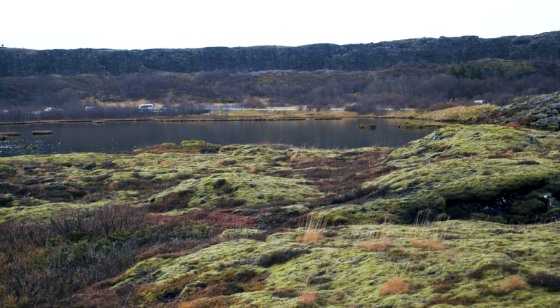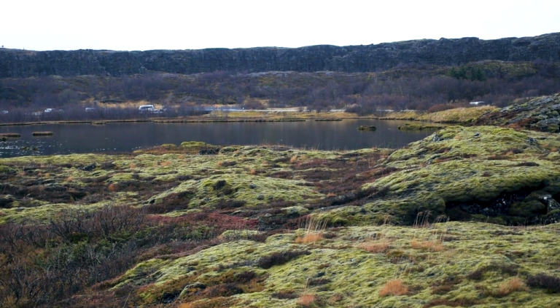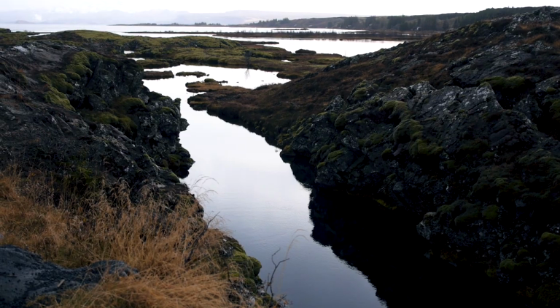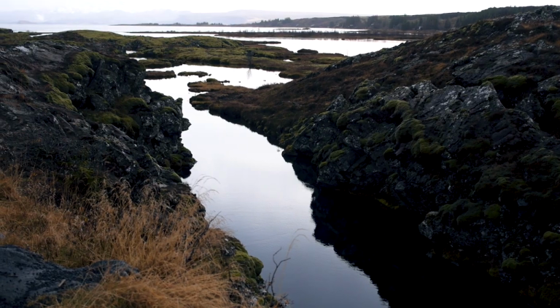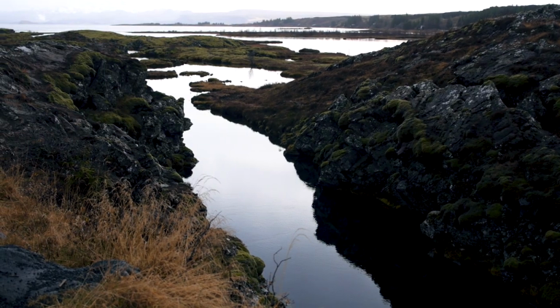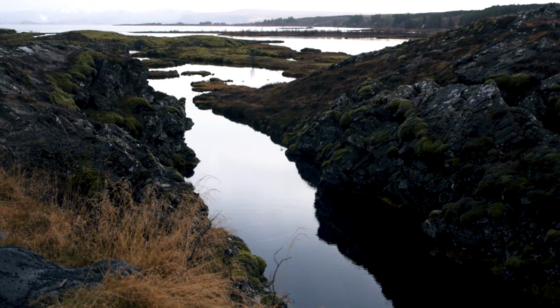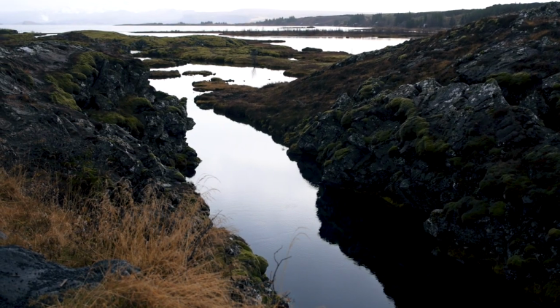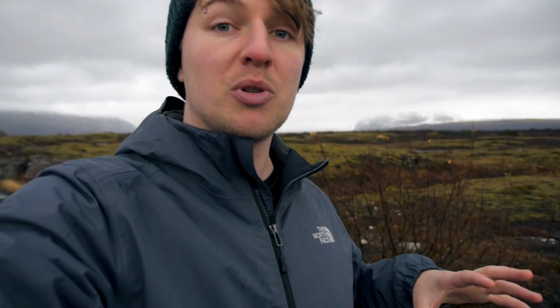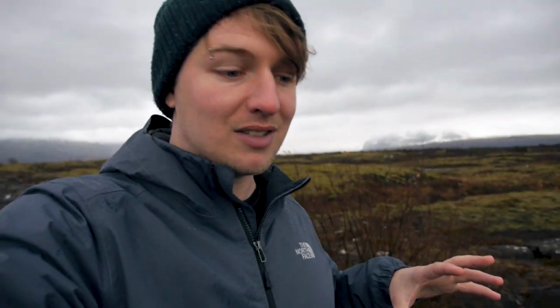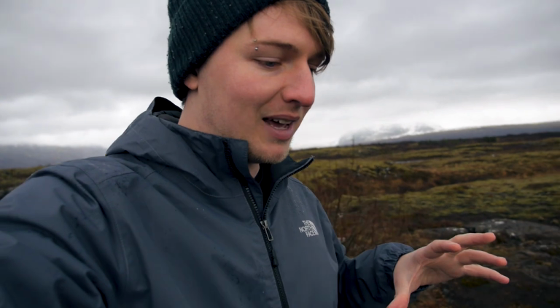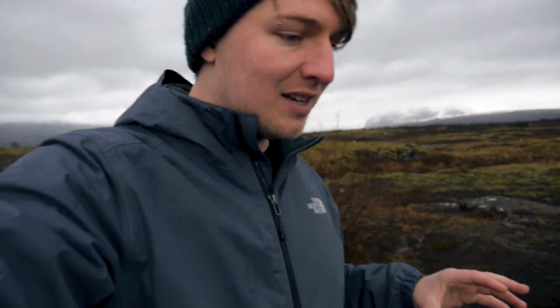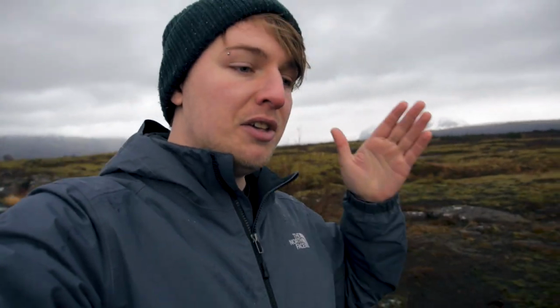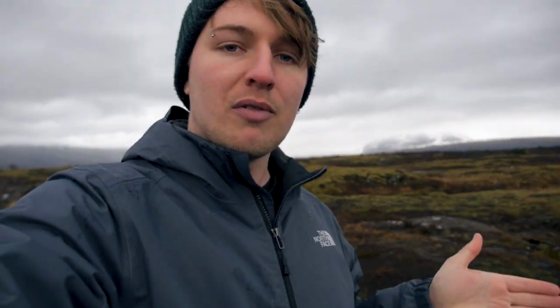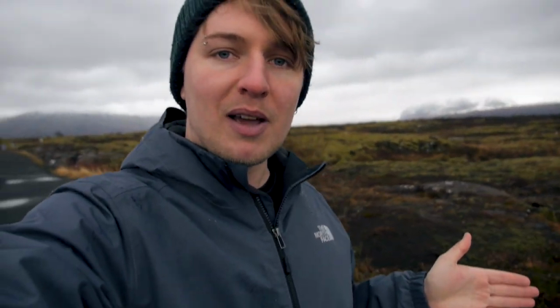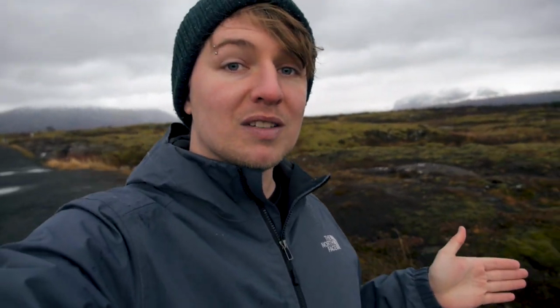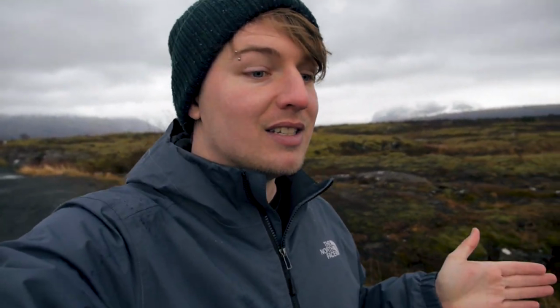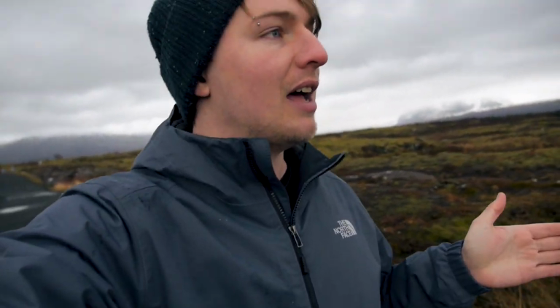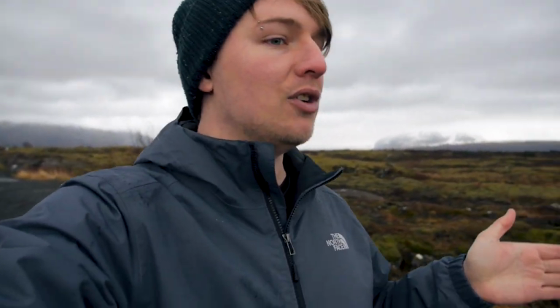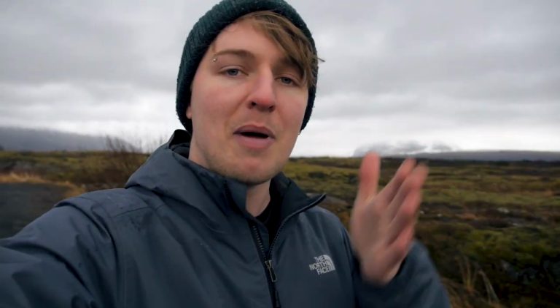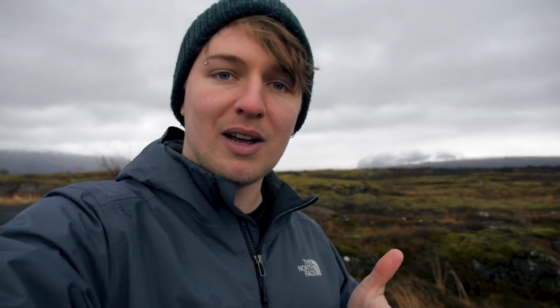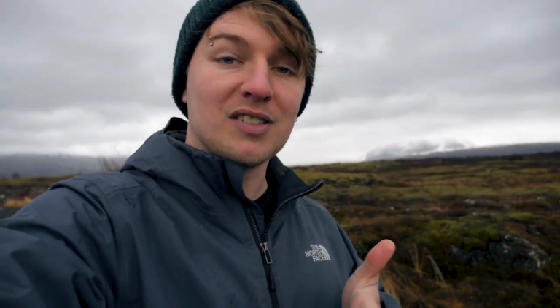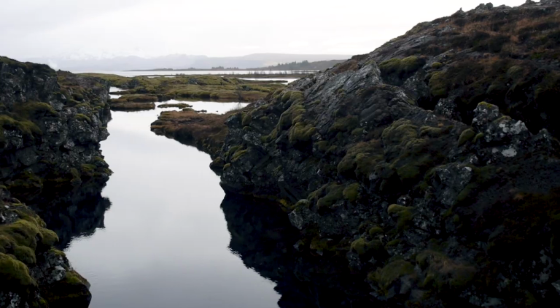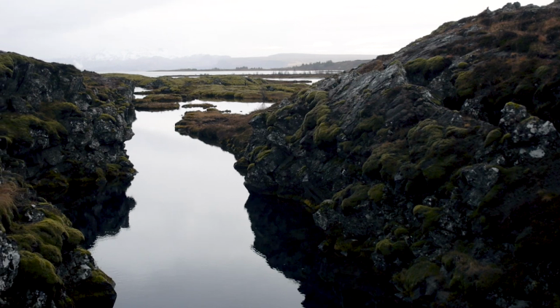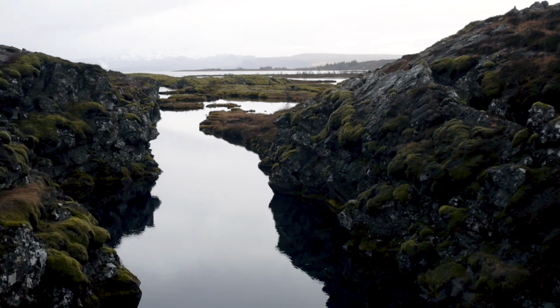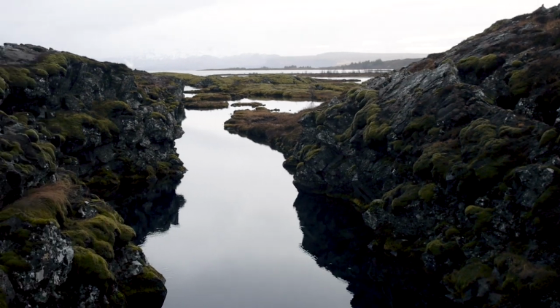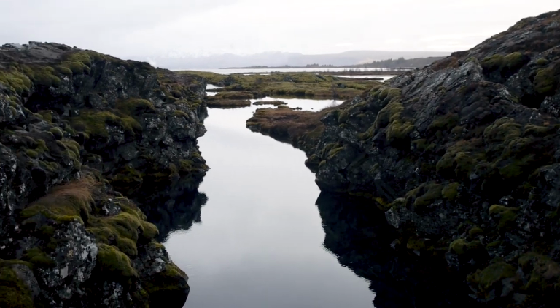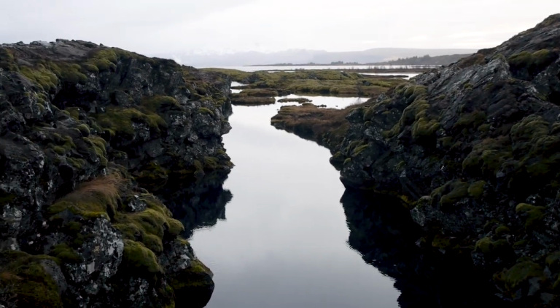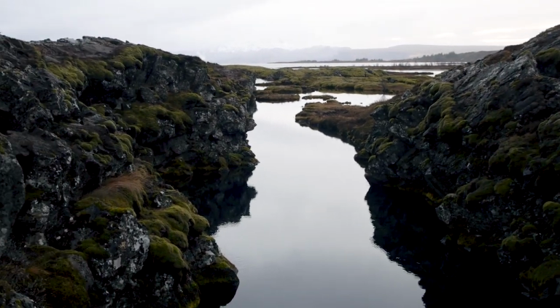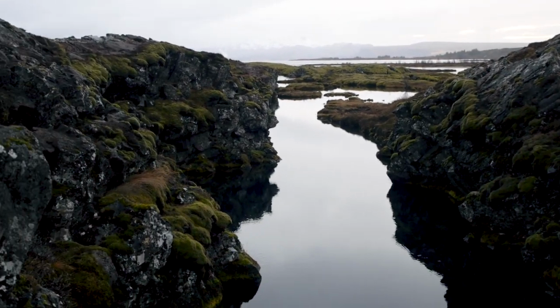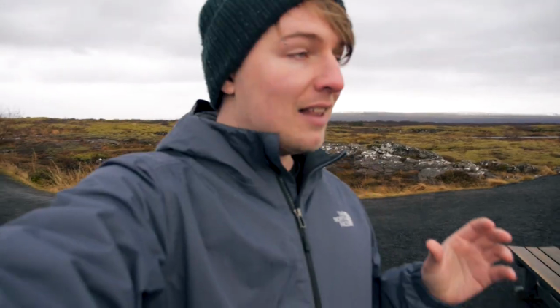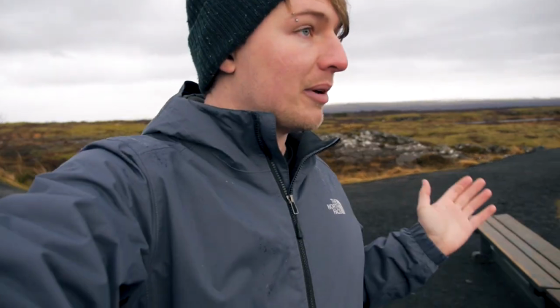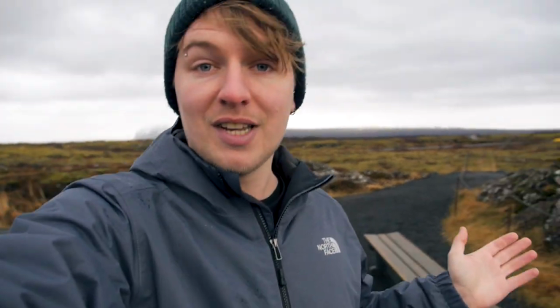Iceland is the only place in the world where you can actually swim between tectonic plates. You've got the Eurasian plate on one side and the North American plate on the other side, and you can actually swim in the fissure between them — and that's what we're going to do today.